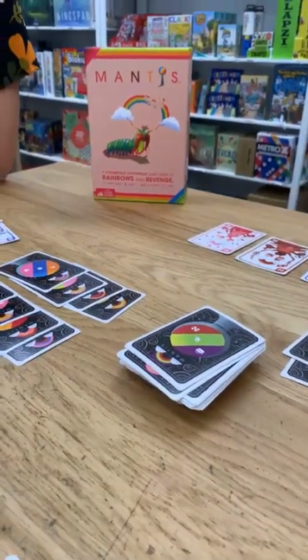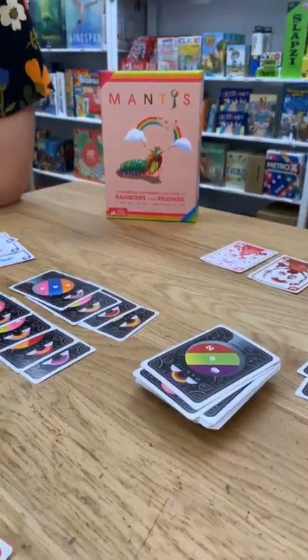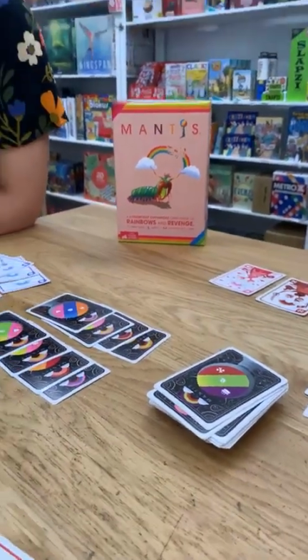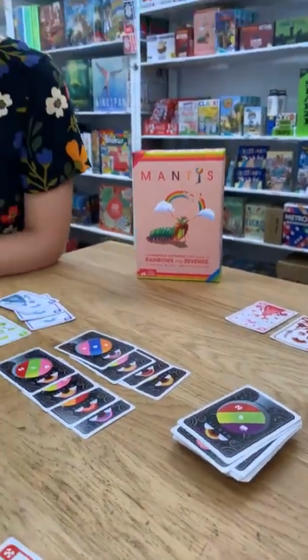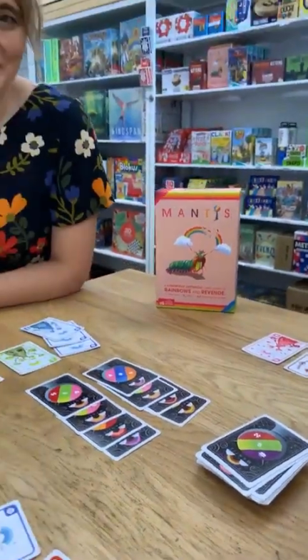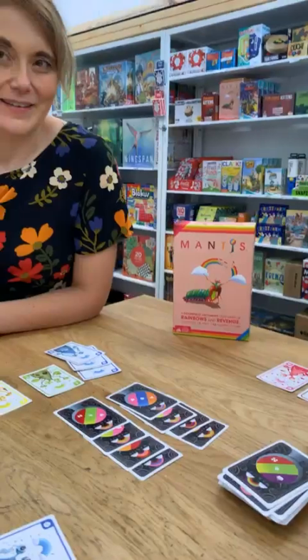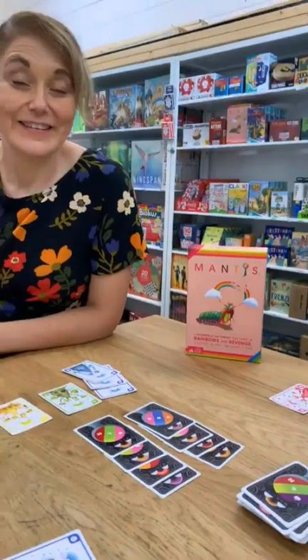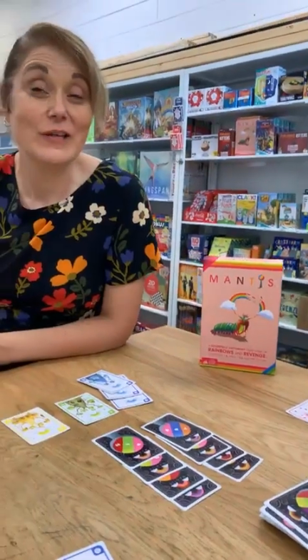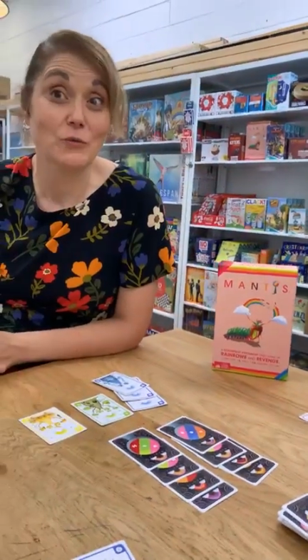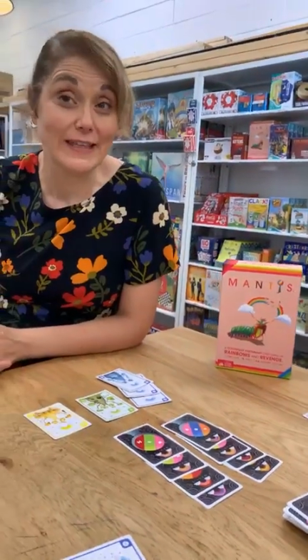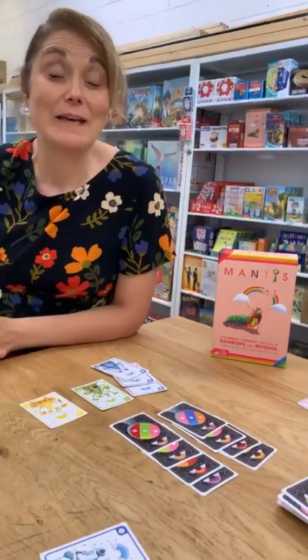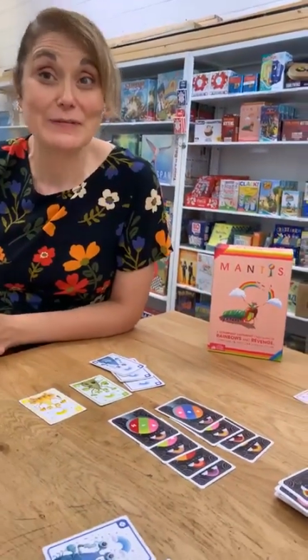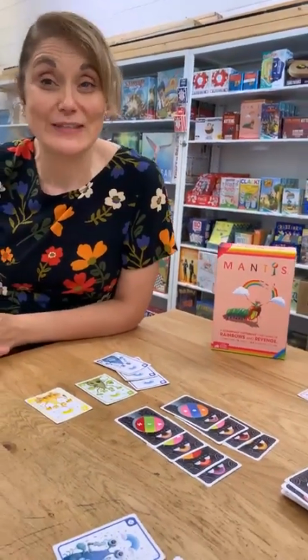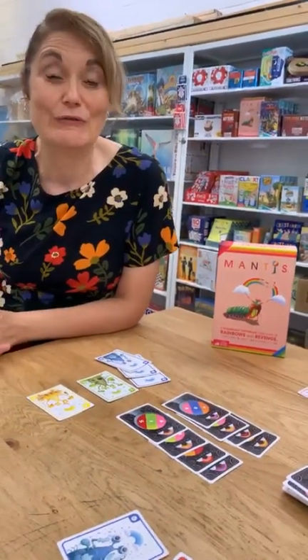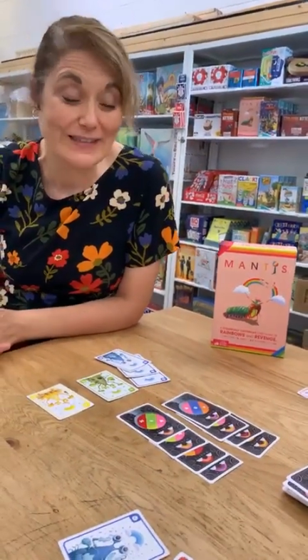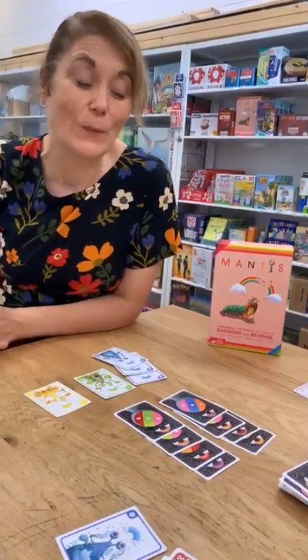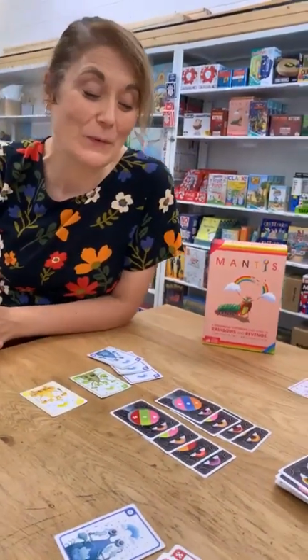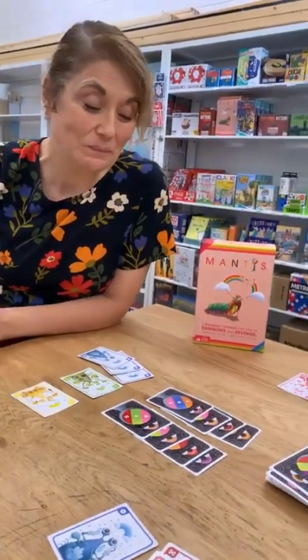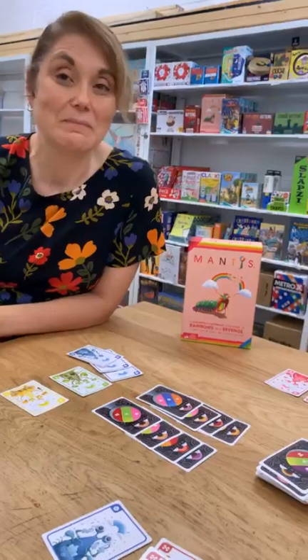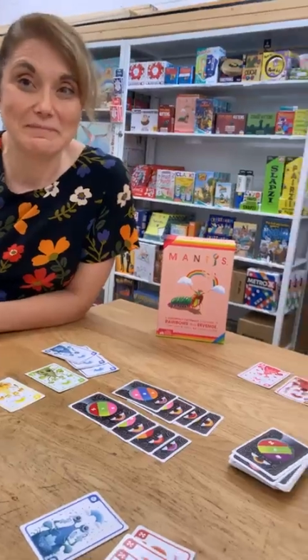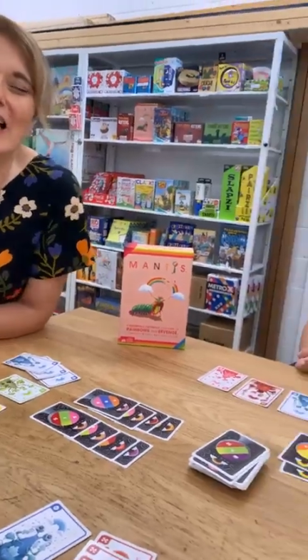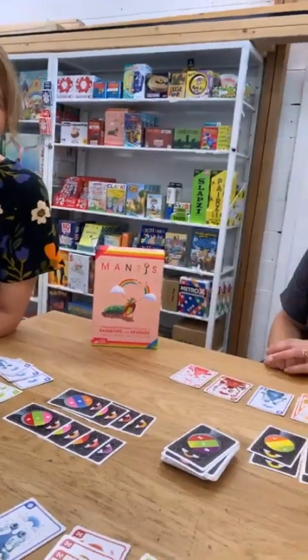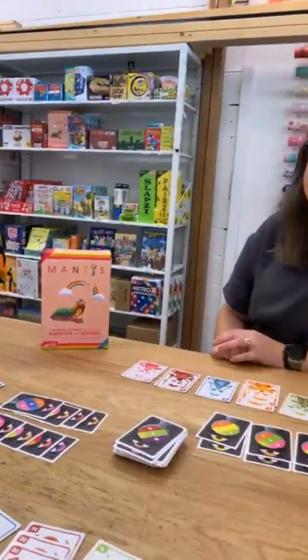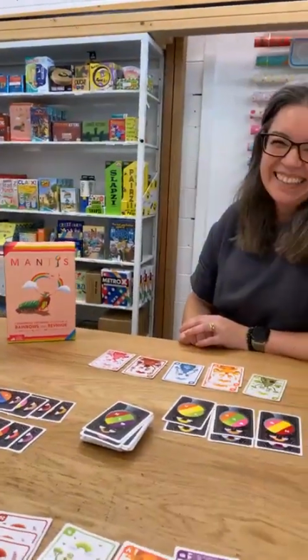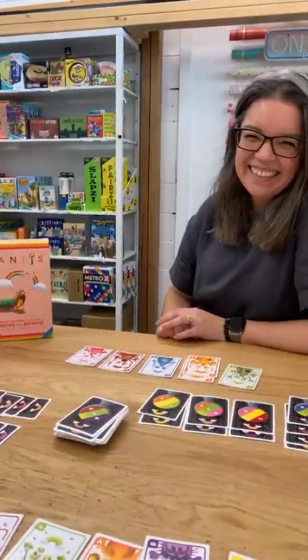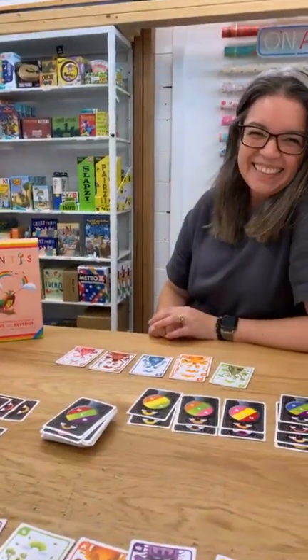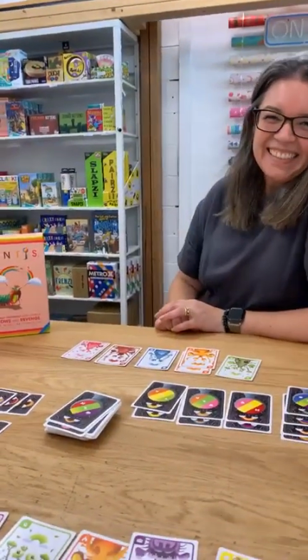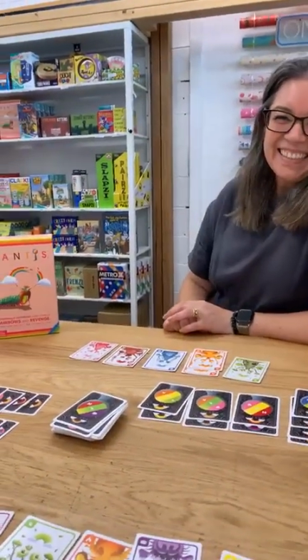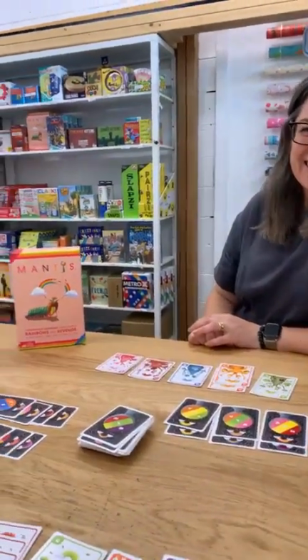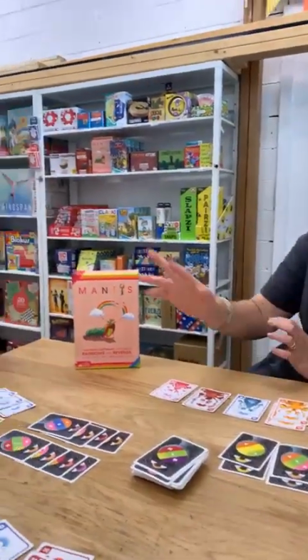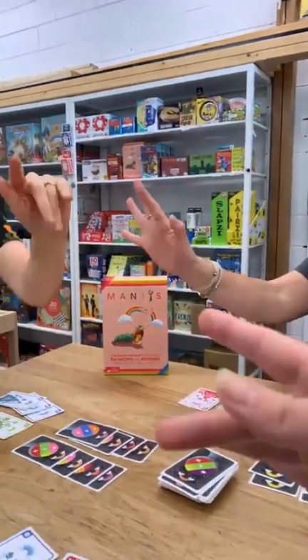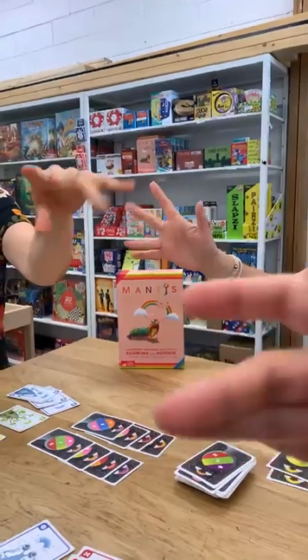This game is called Mantis, it's recommended for age seven plus. It's bright, it's colorful, a little bit different, and we really like it — especially if you're playing with me! All right guys, have a great day, thank you so much for joining me girls, and we'll catch you all later. Bye!